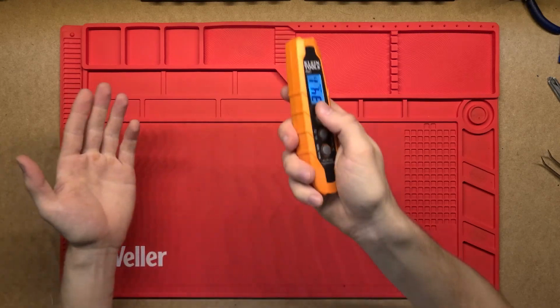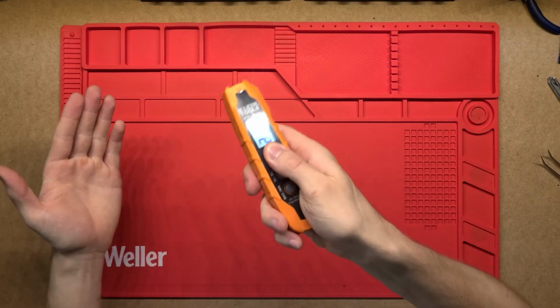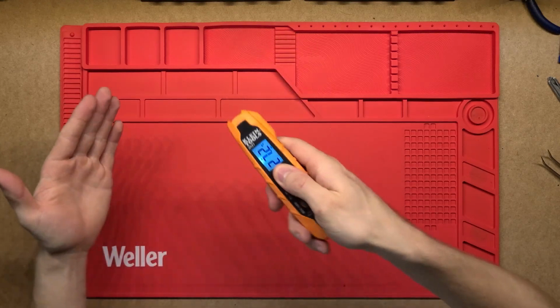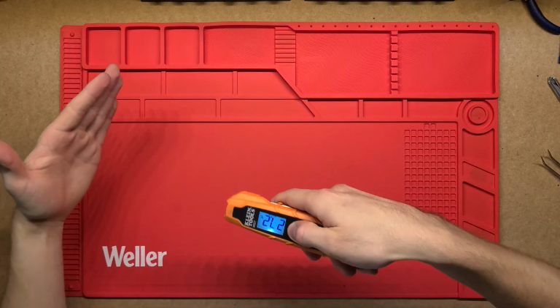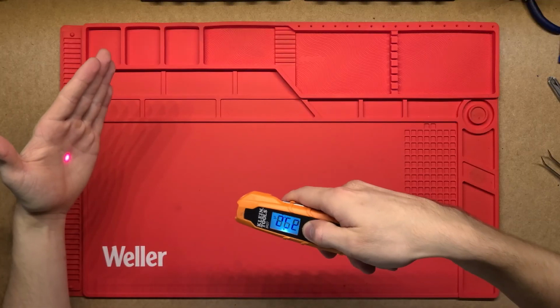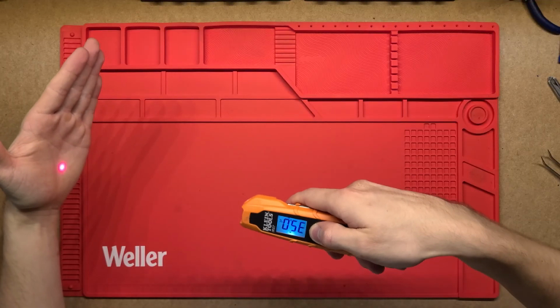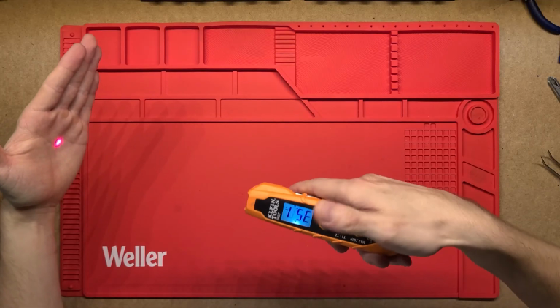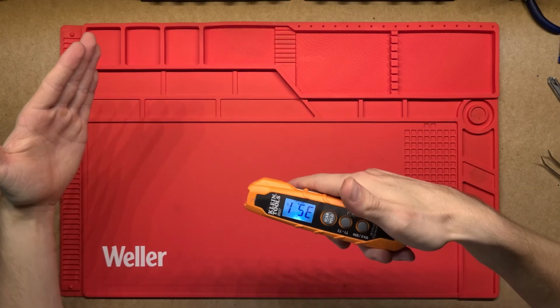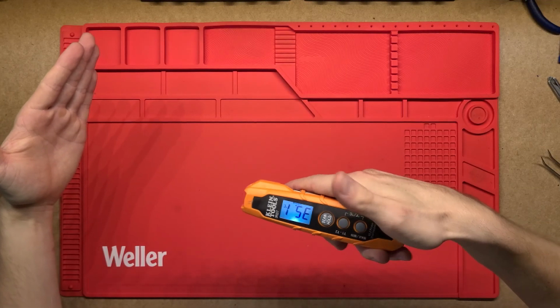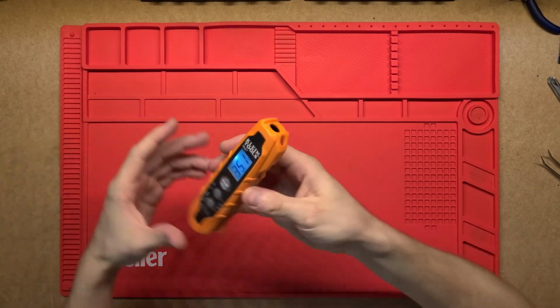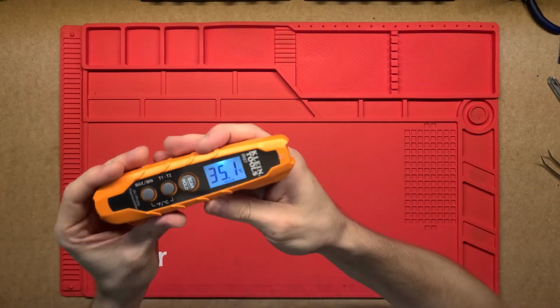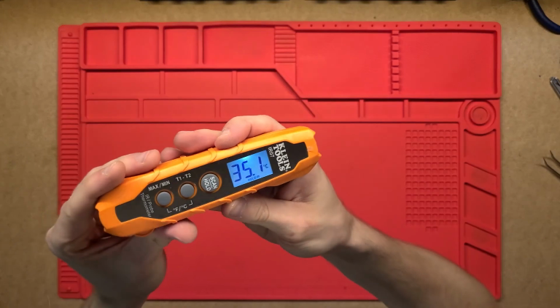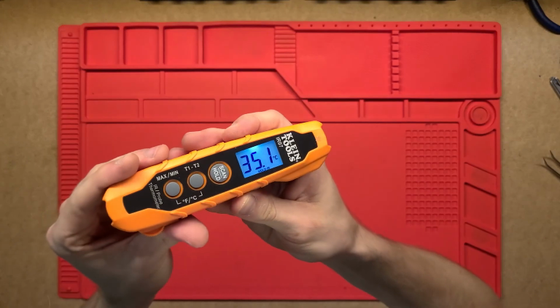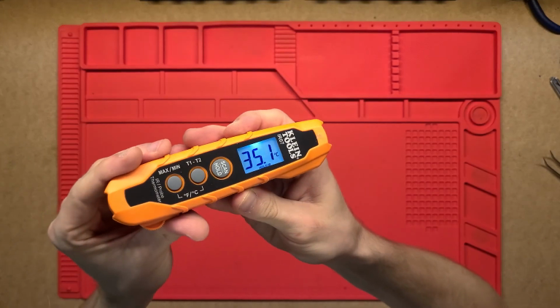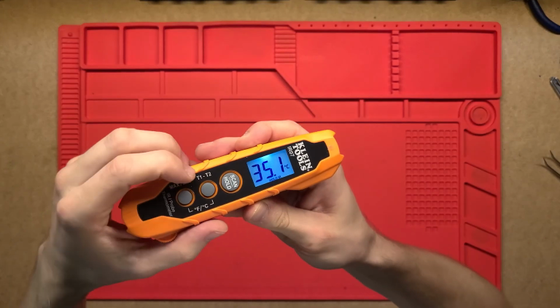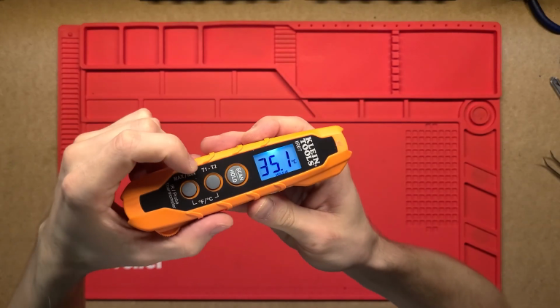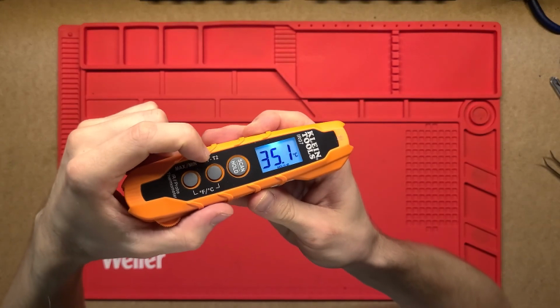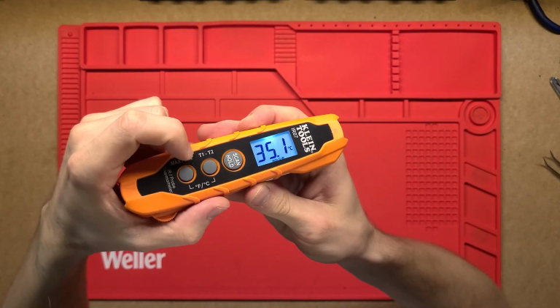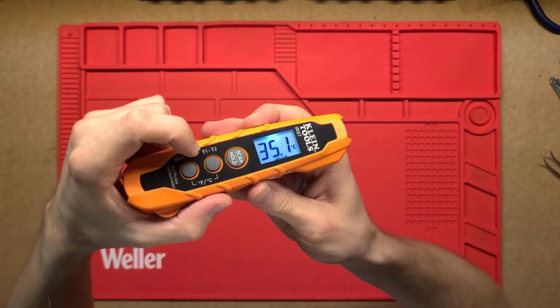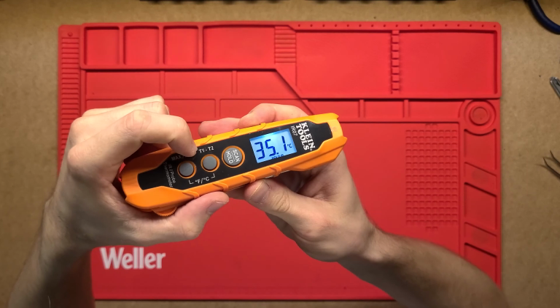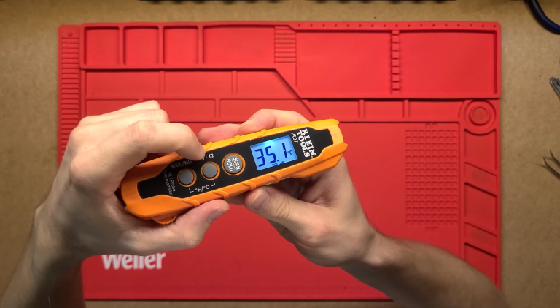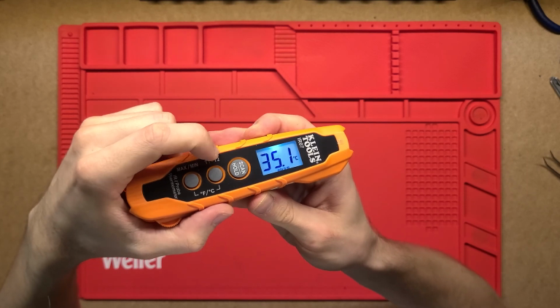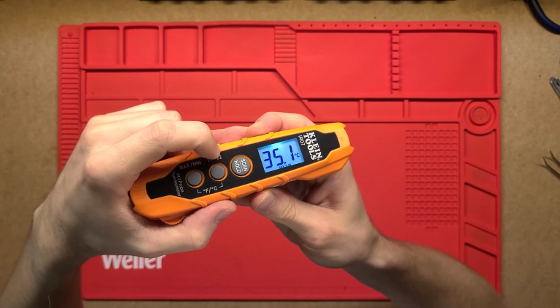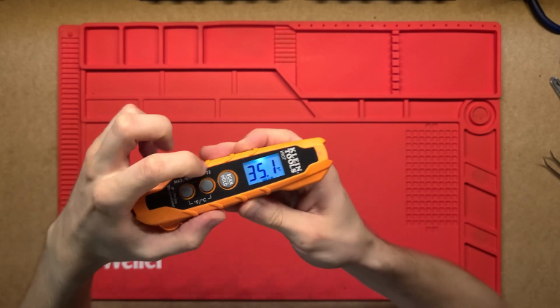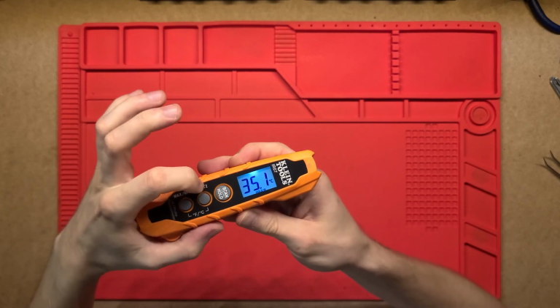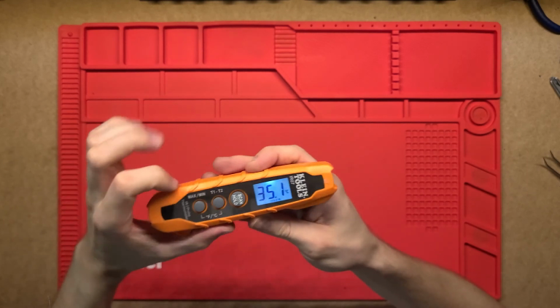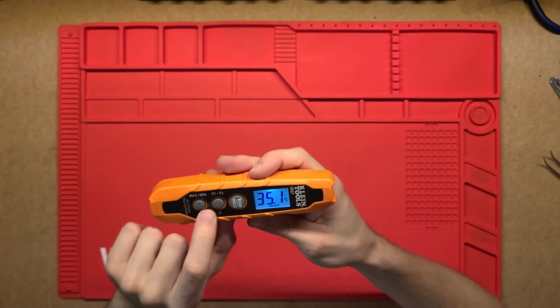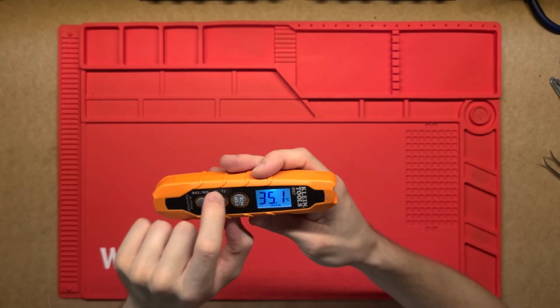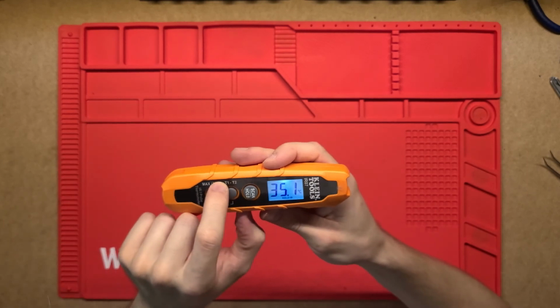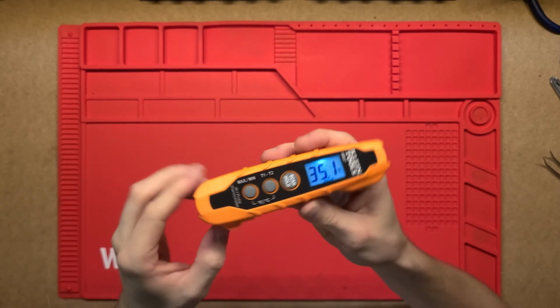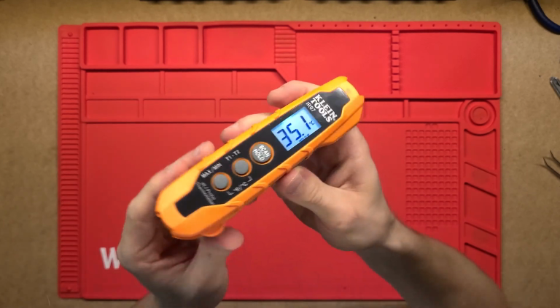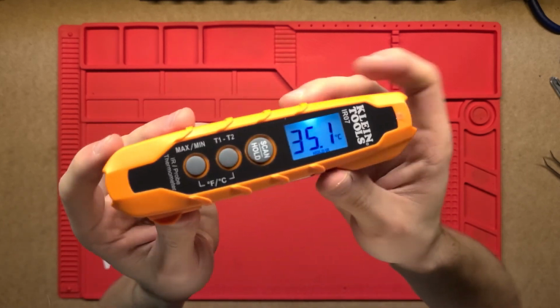So it's really nice and convenient, nice and quick. With the T1 minus T2 function, you take one temperature then another, and it subtracts the two to give you the difference.